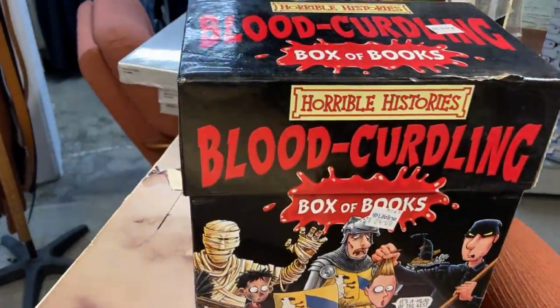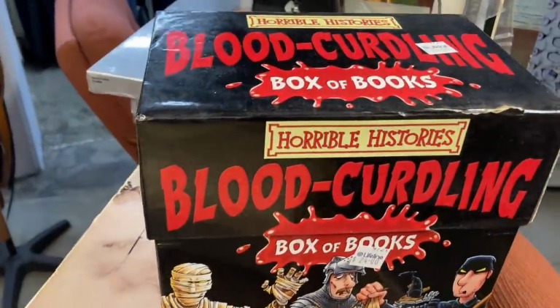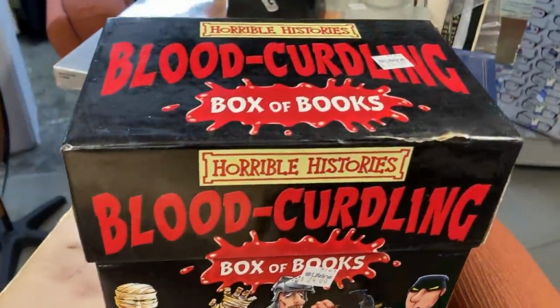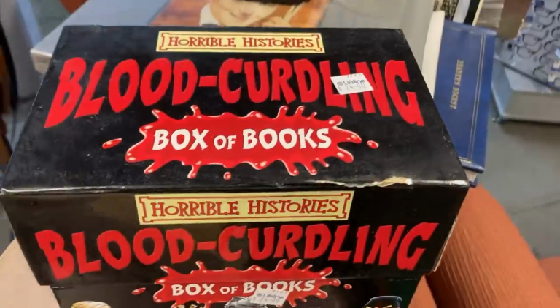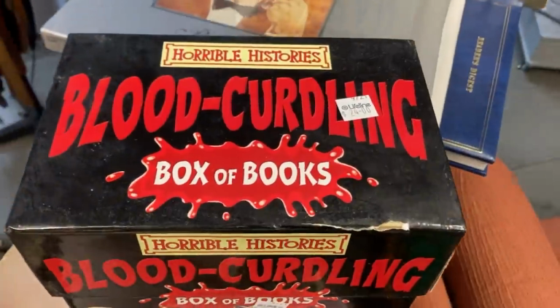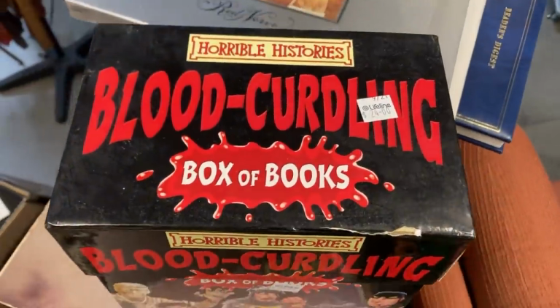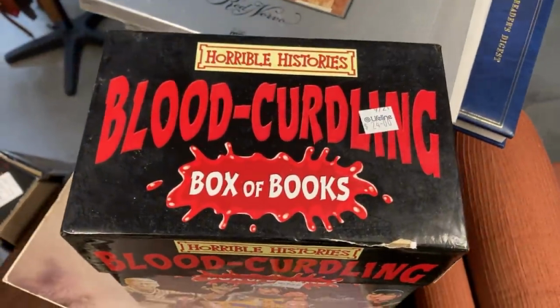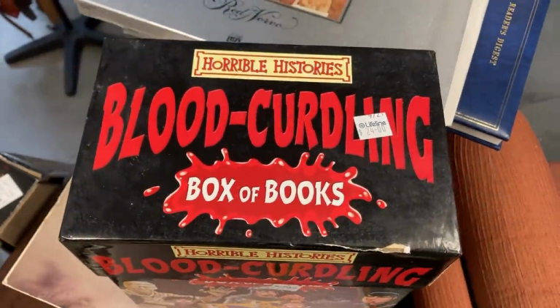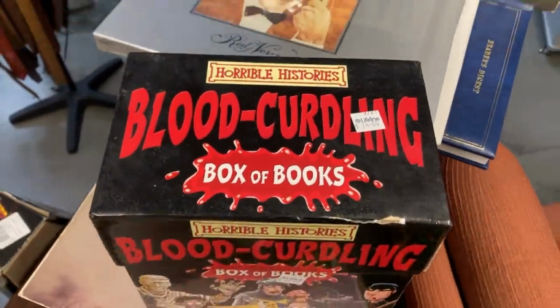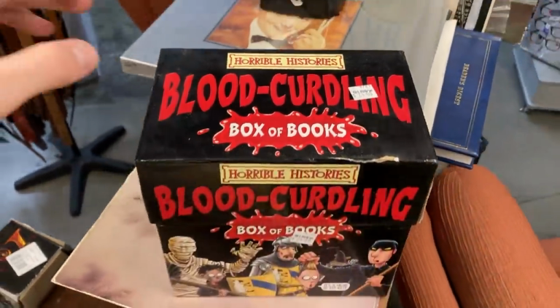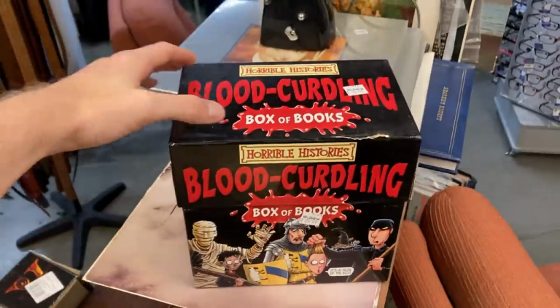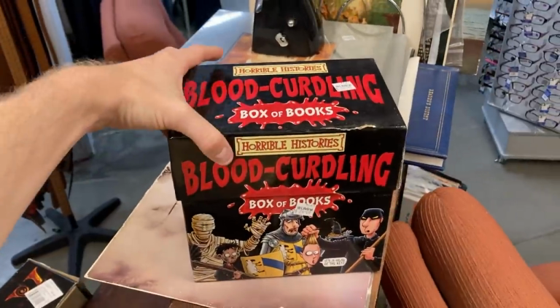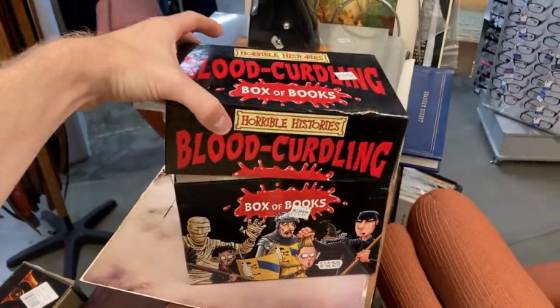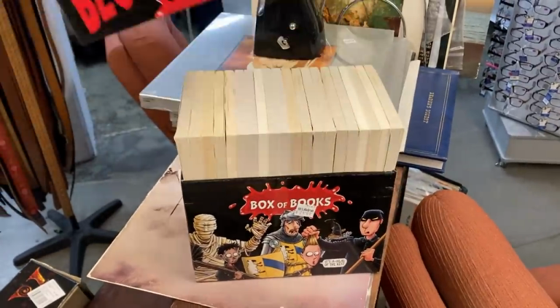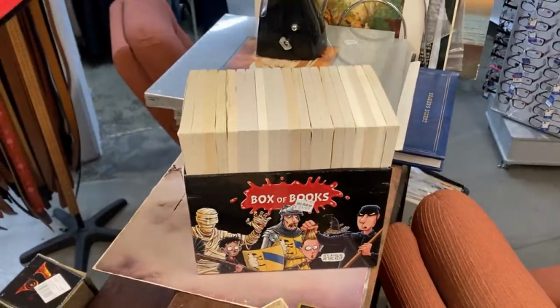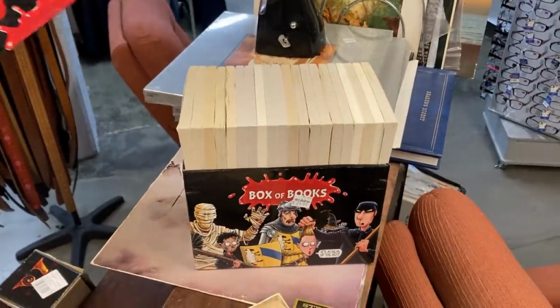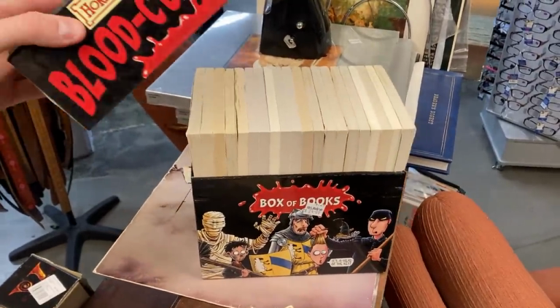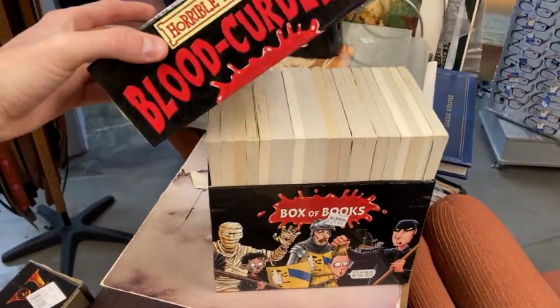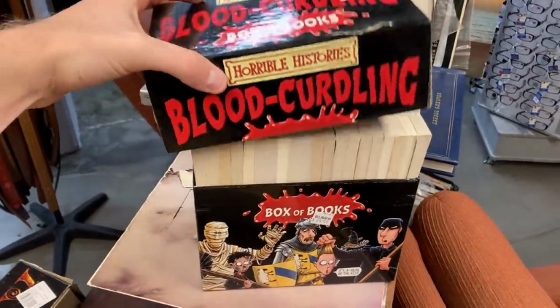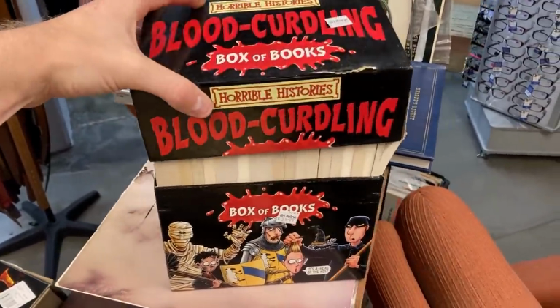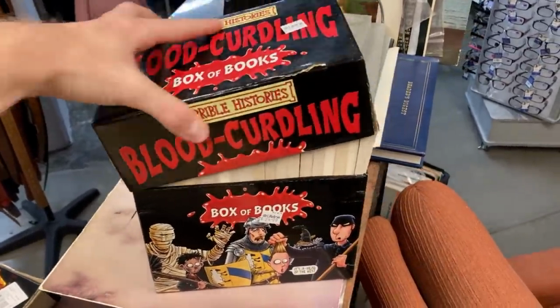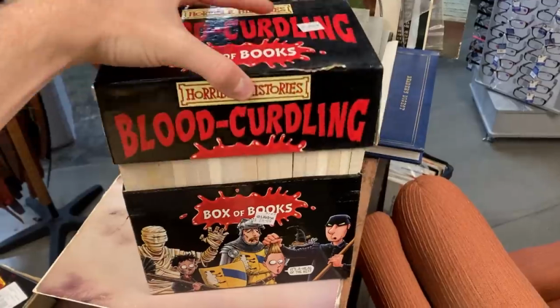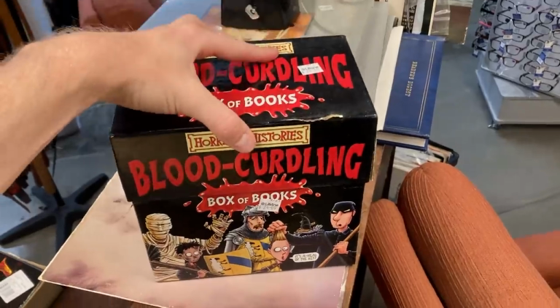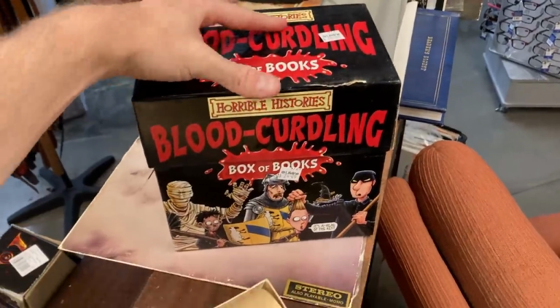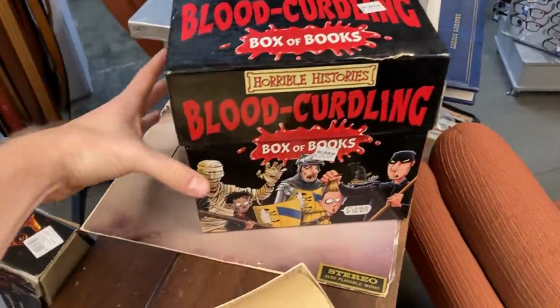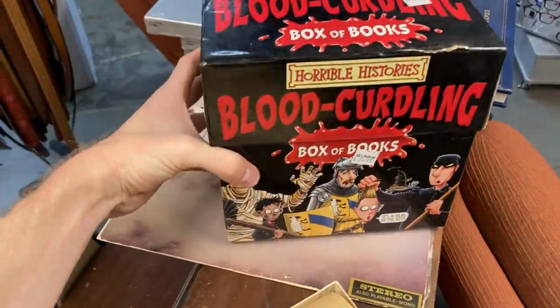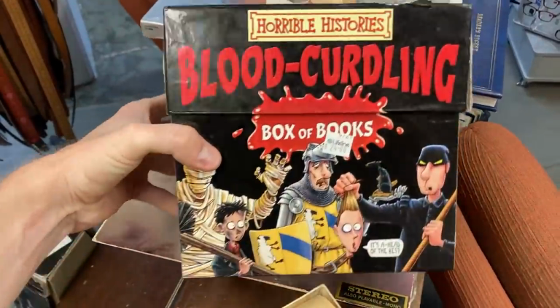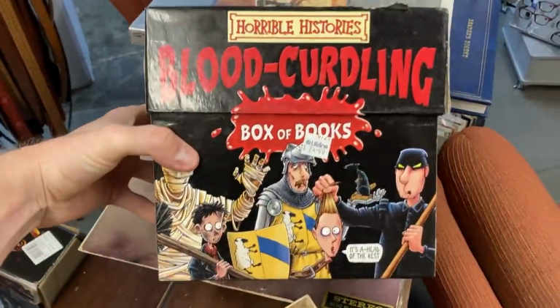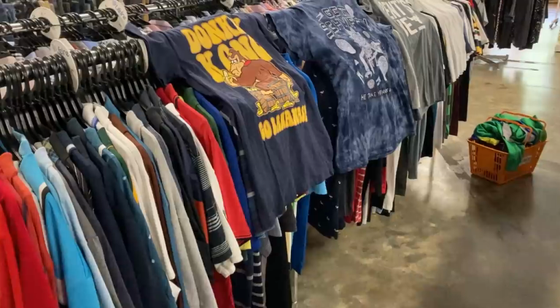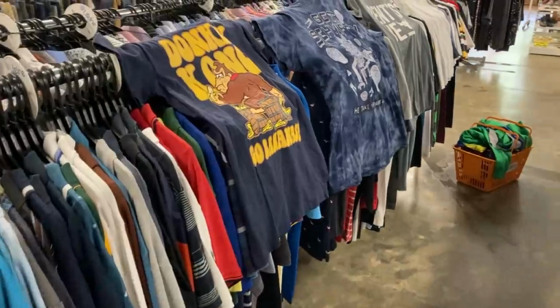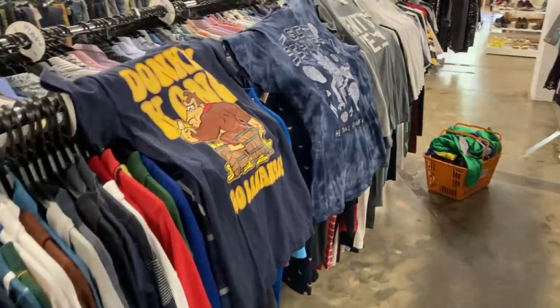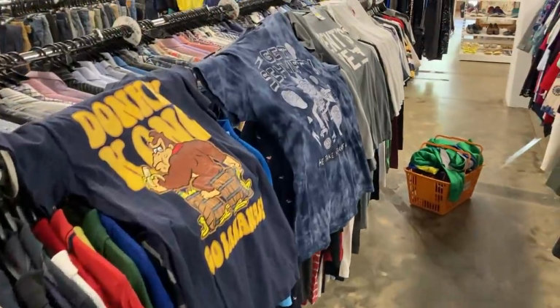Here's an Instagram viewer poll question: $24 for the Horrible Histories blood-curdling box of books — 24 books, a dollar each. Would you go ahead and purchase this for the purpose of reselling on eBay? I'm not too sure. Let me know in the comments below what you would have done with that one.